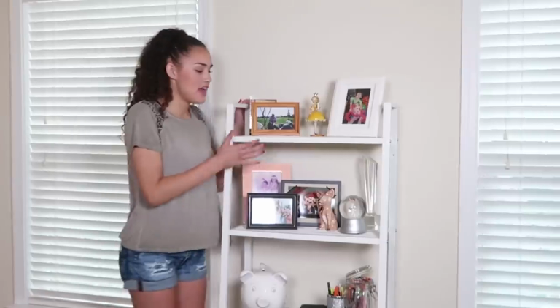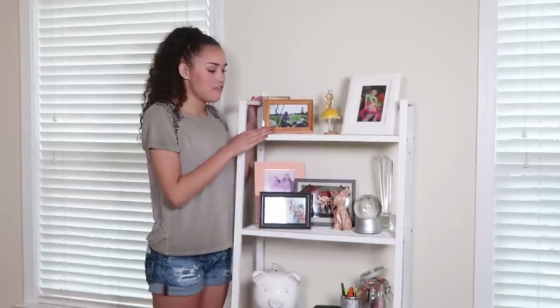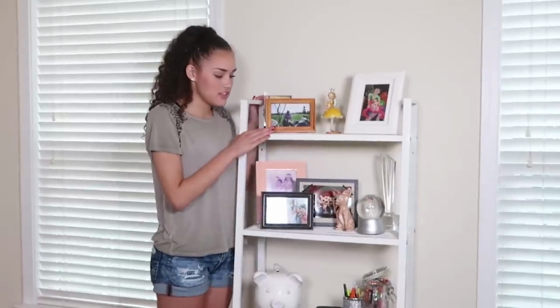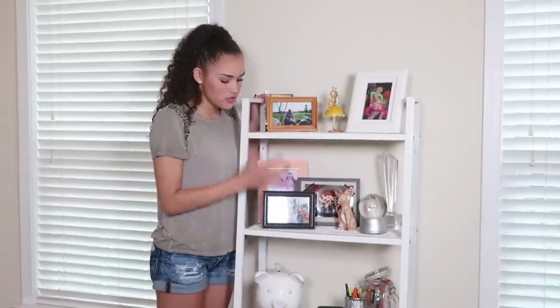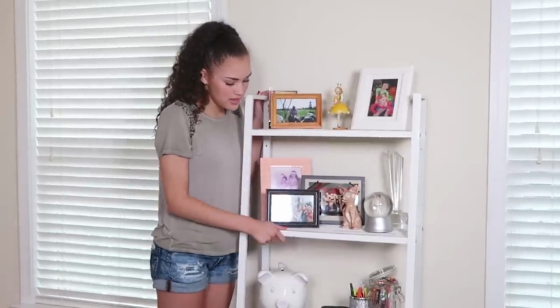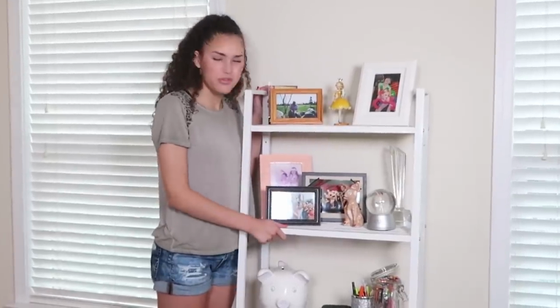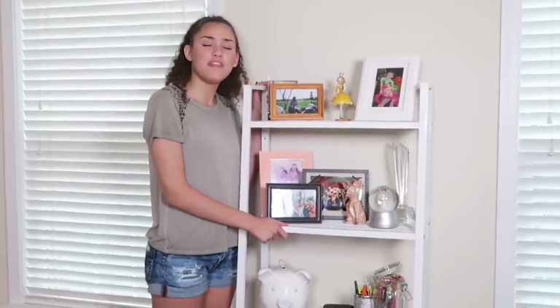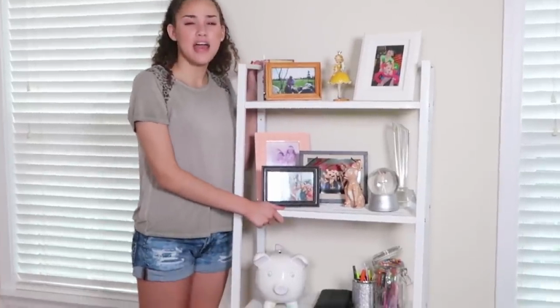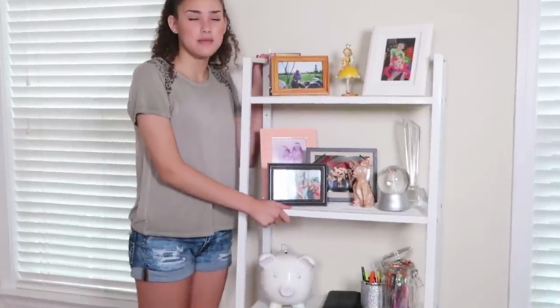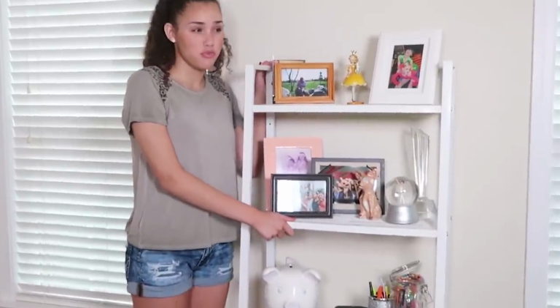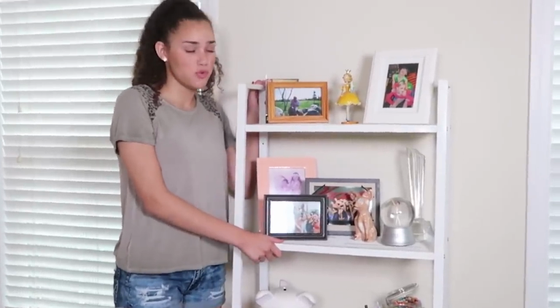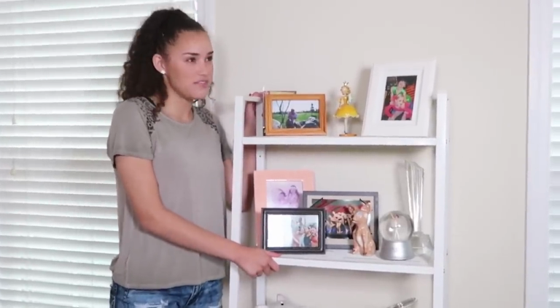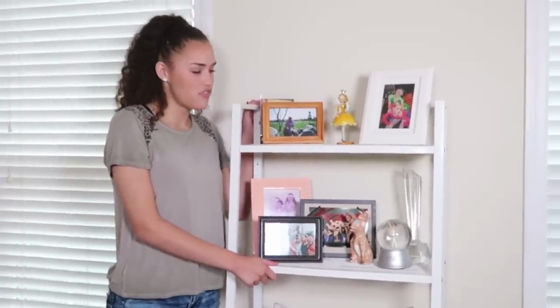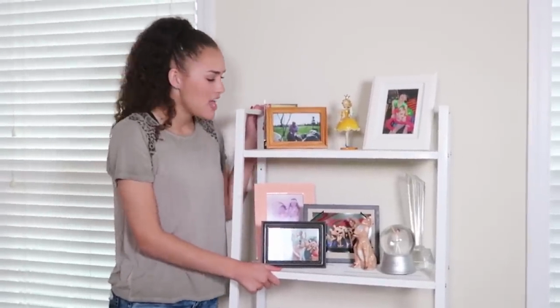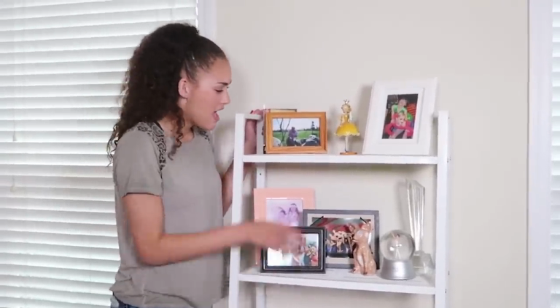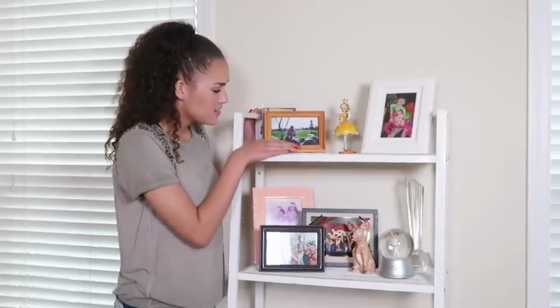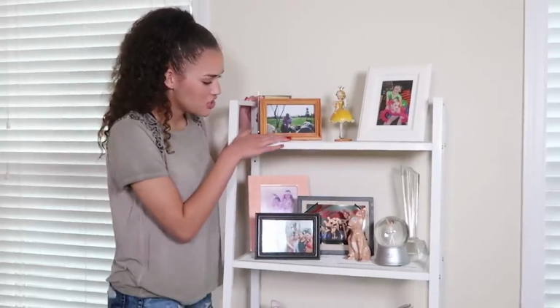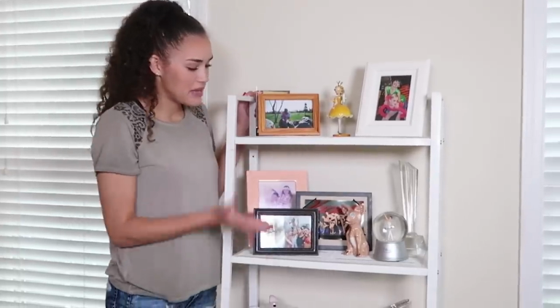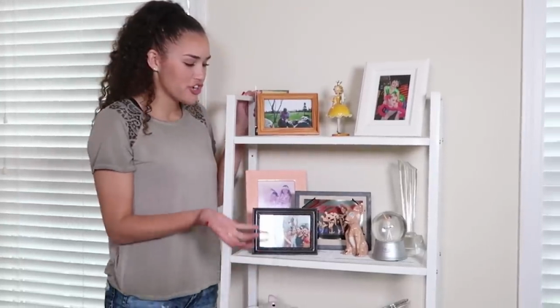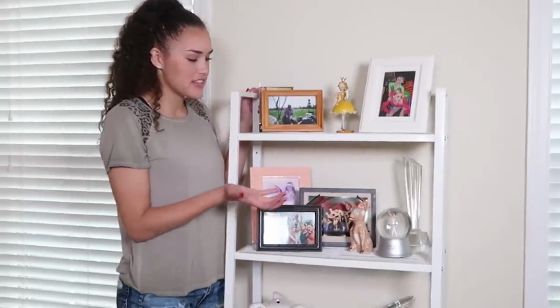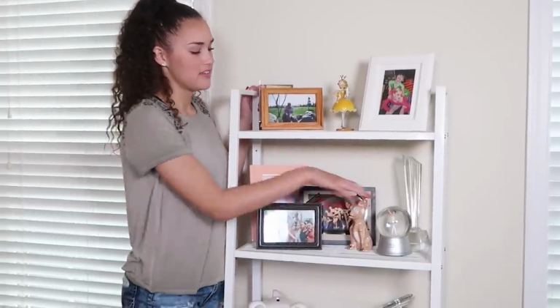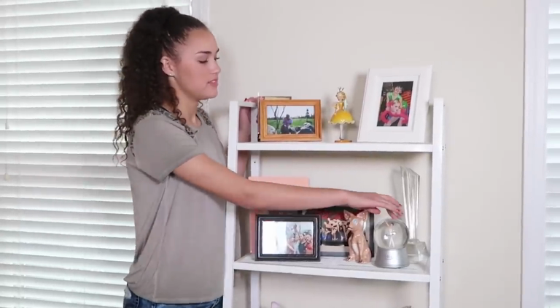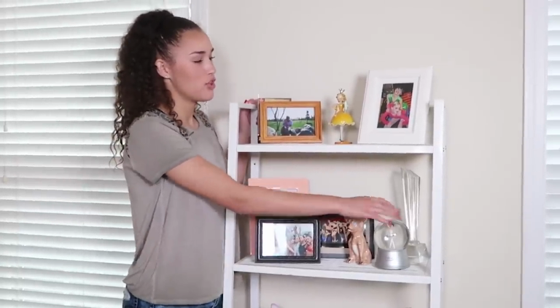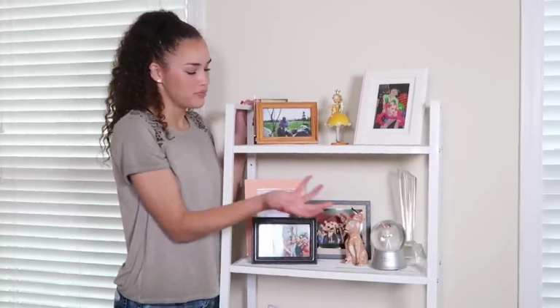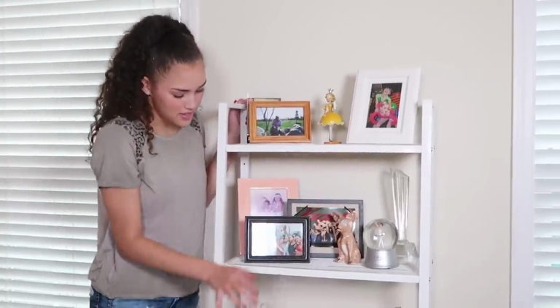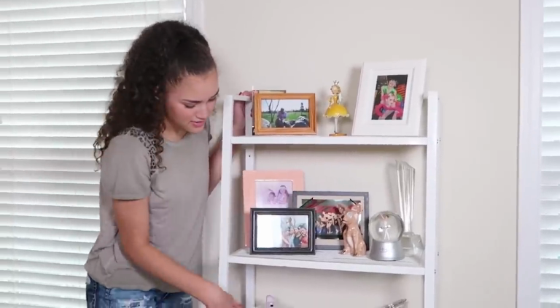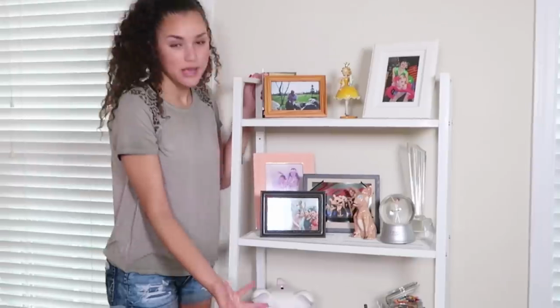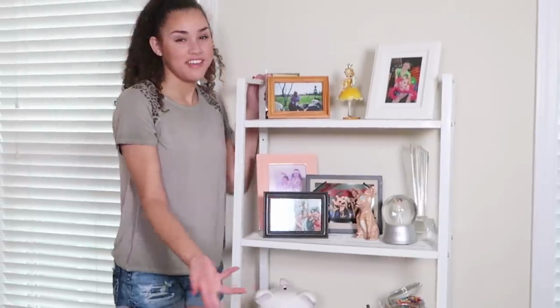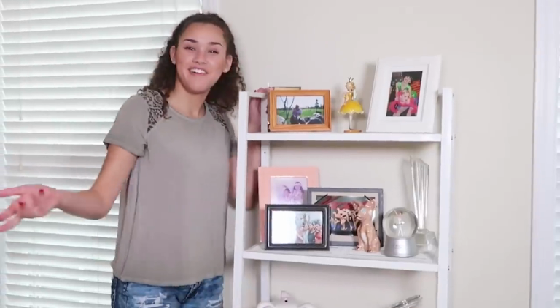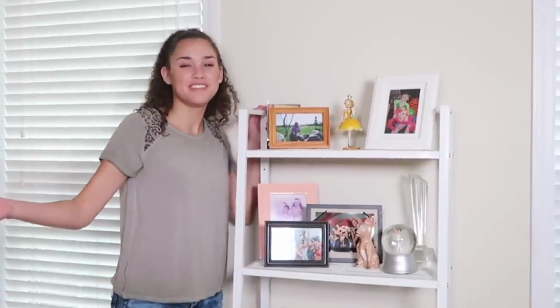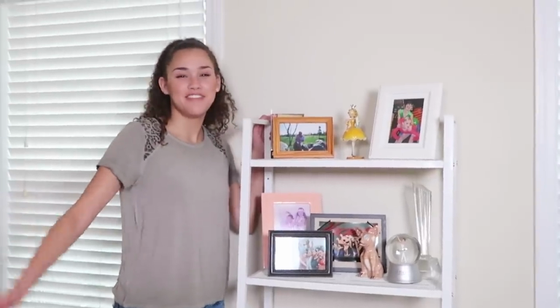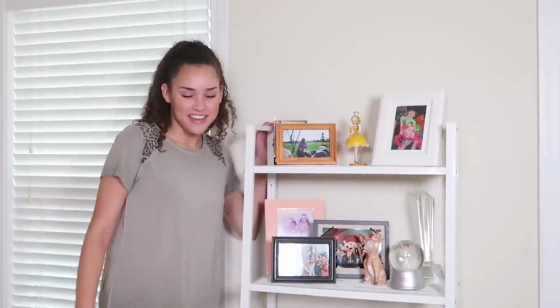And then I have this little display thing — I don't know what you call it, but I have it in both room tours I've done so far. It just has pictures and a snow globe and a piggy bank — a whole bunch of stuff.